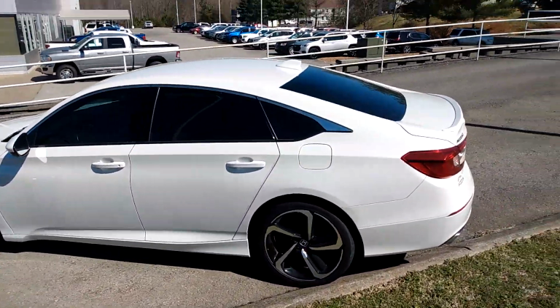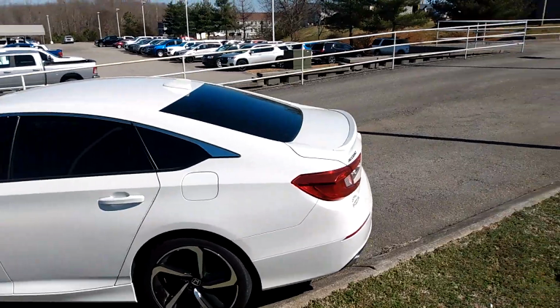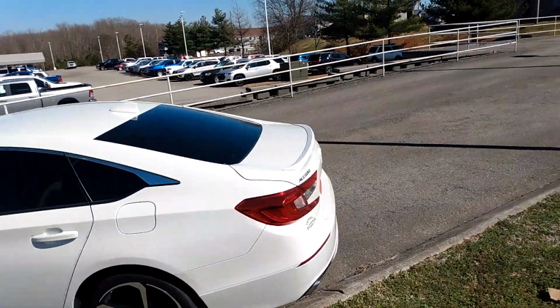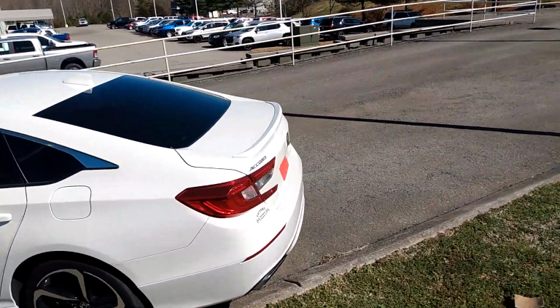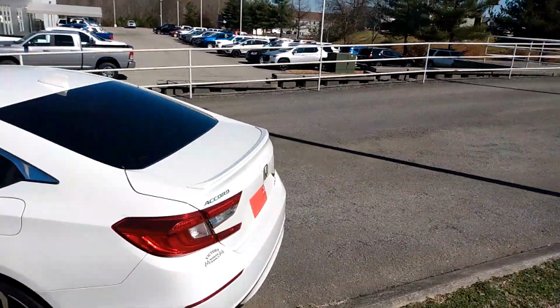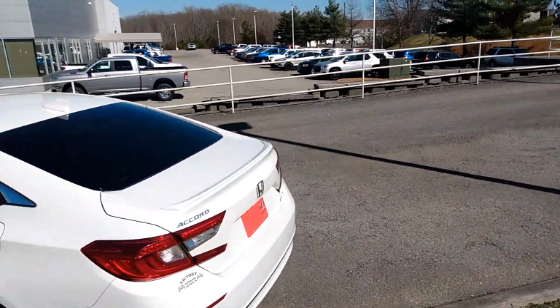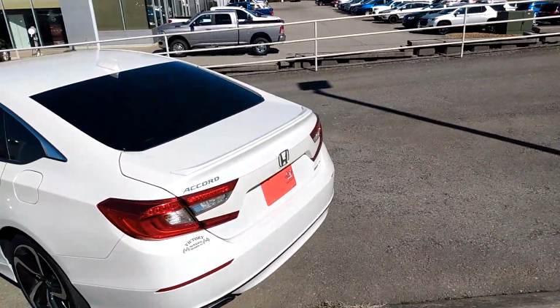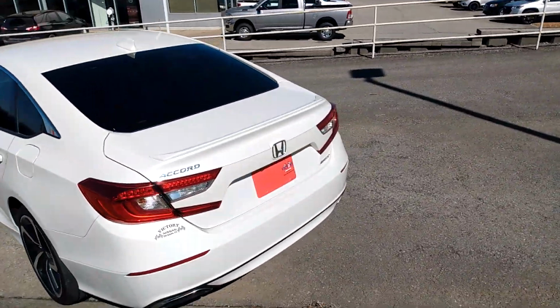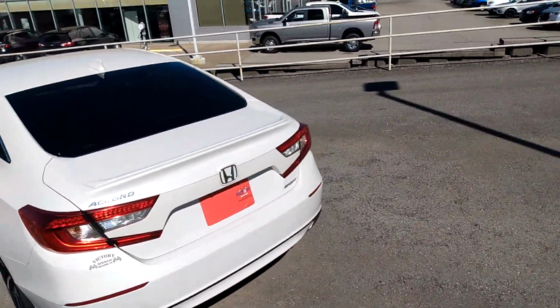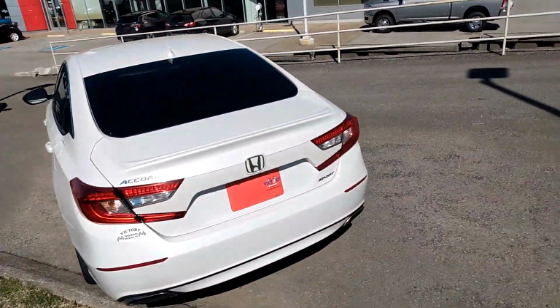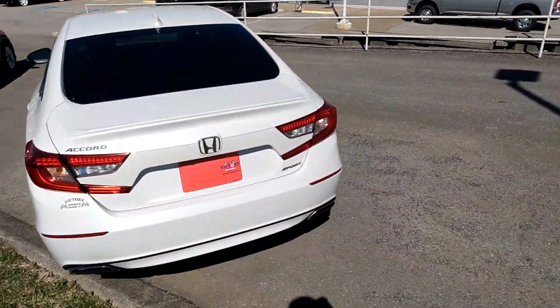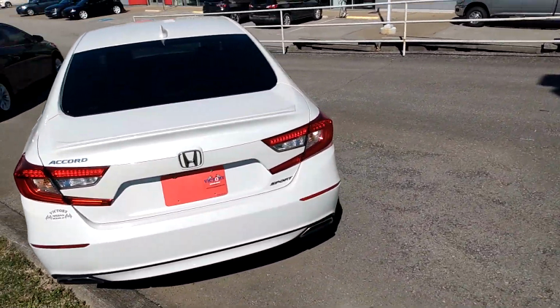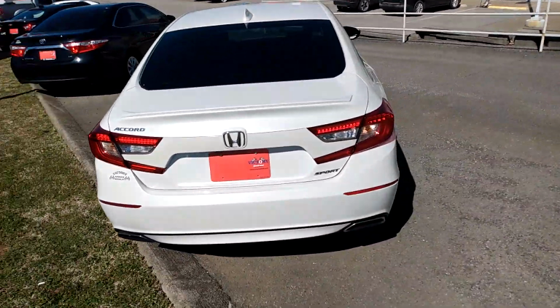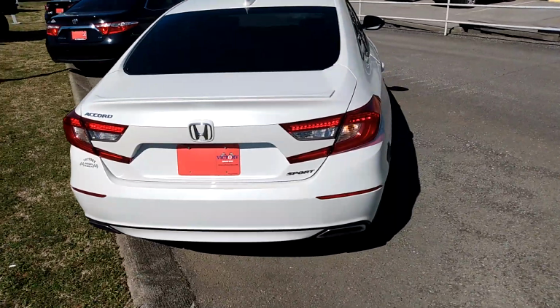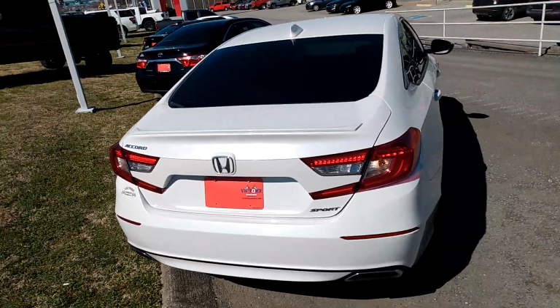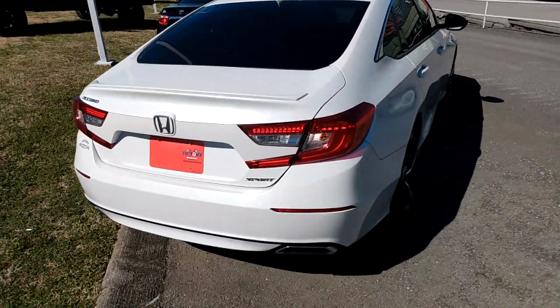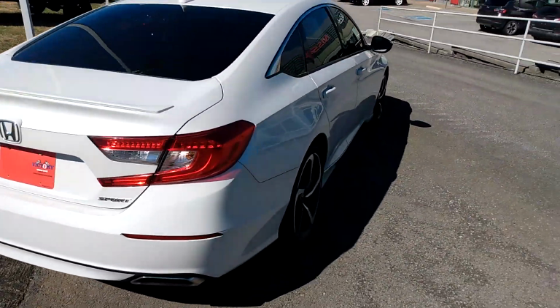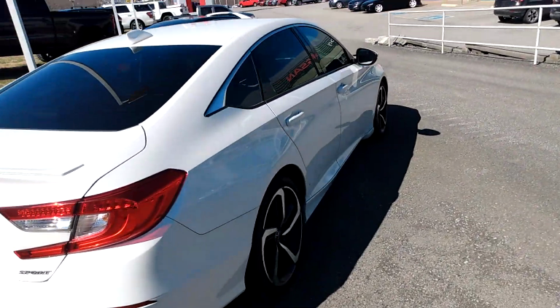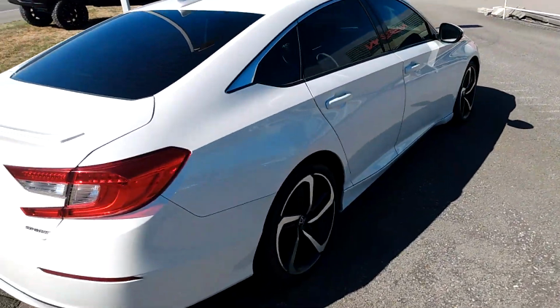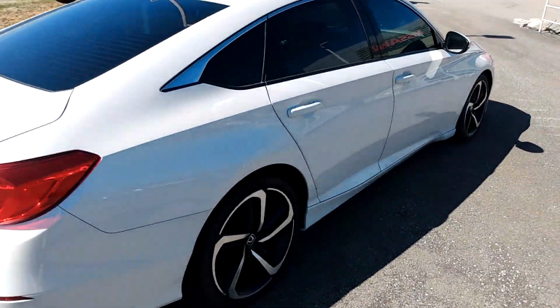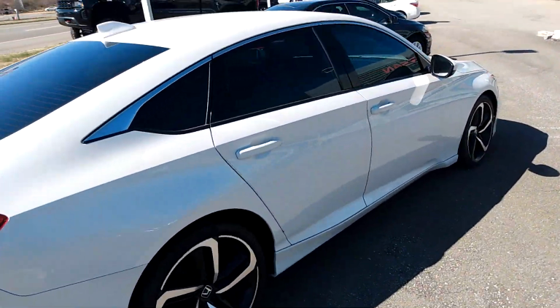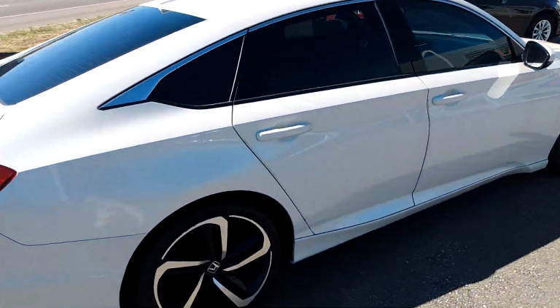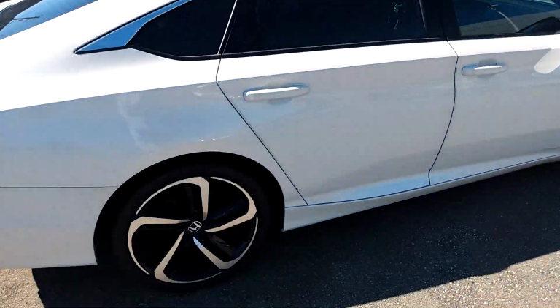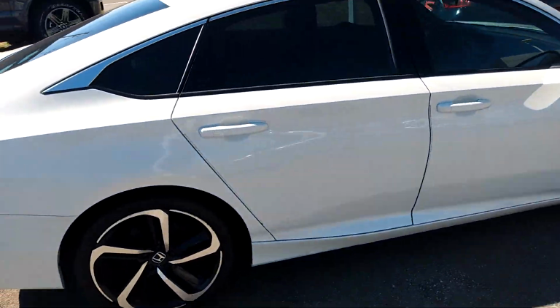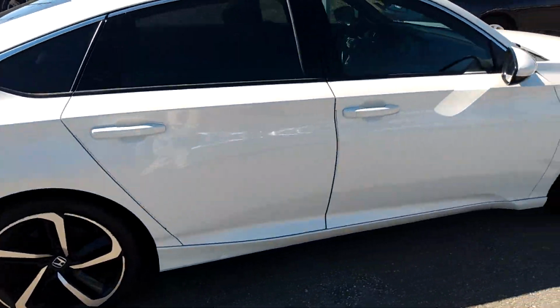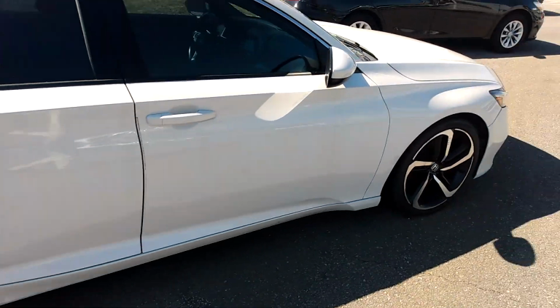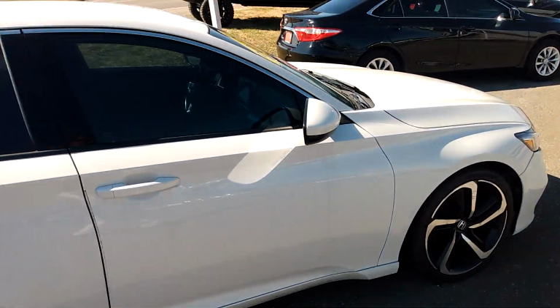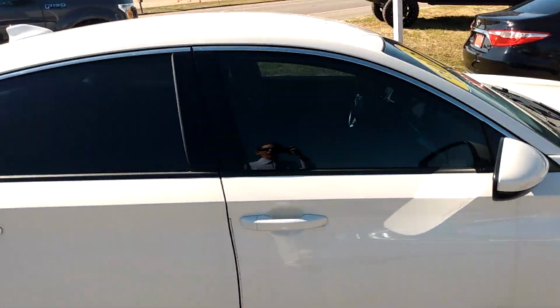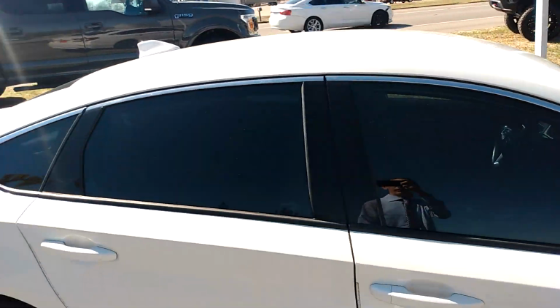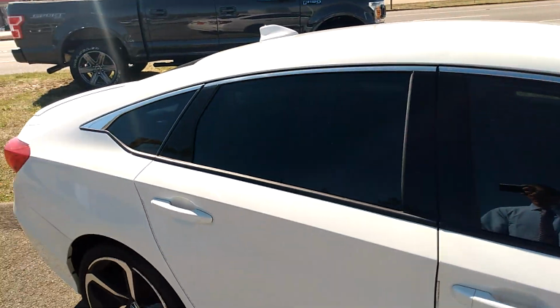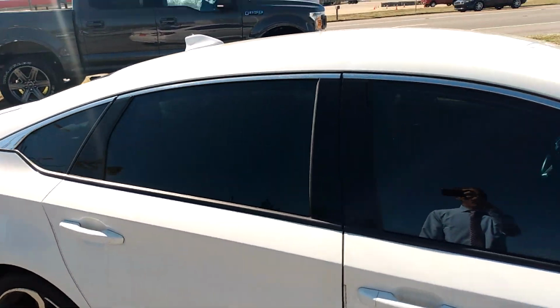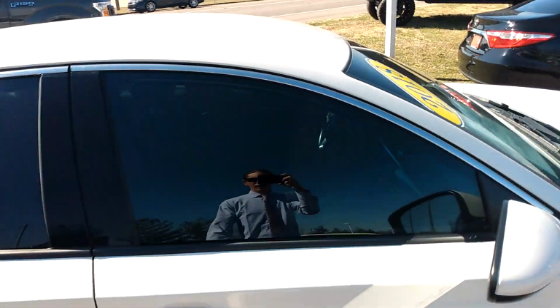A few features I want to talk about. It's got a nice backup camera, making it a little easier for those hard-to-get-into parking spaces. It's got a very elegant look with those black and stainless wheels, definitely setting it off with the slight bit of tint you got there.